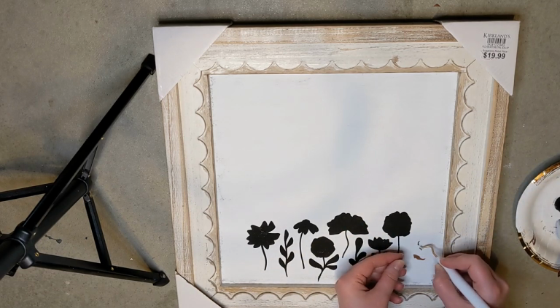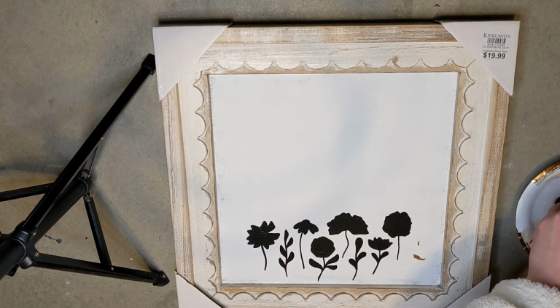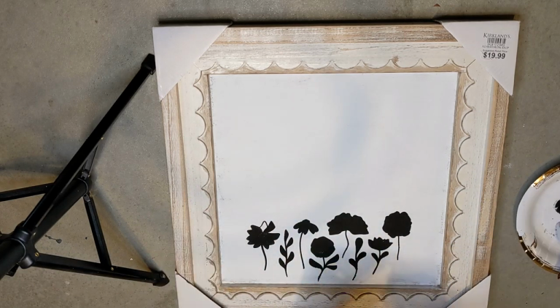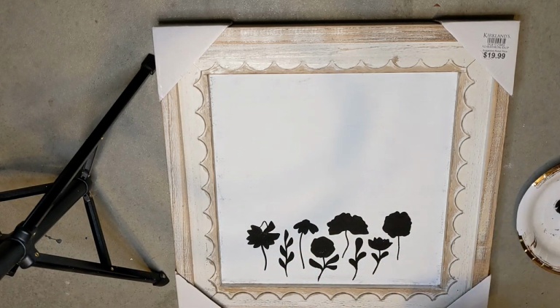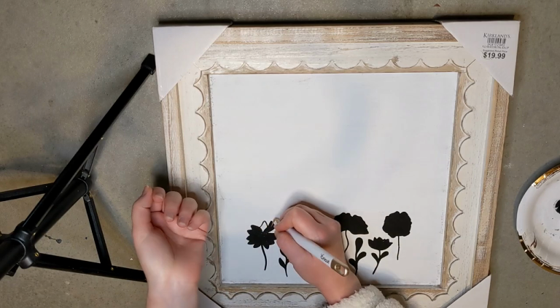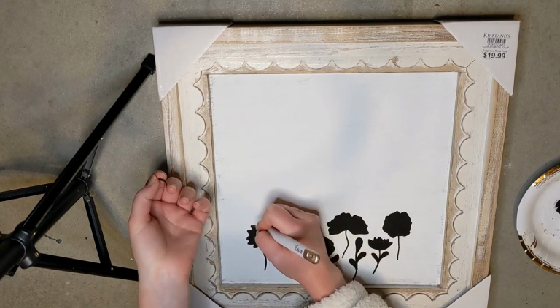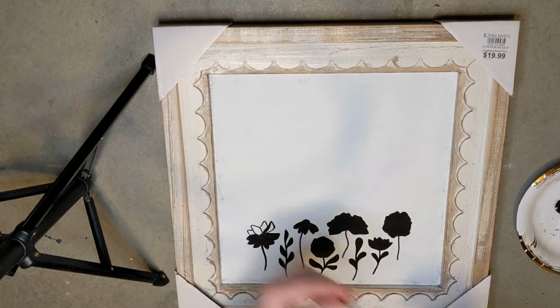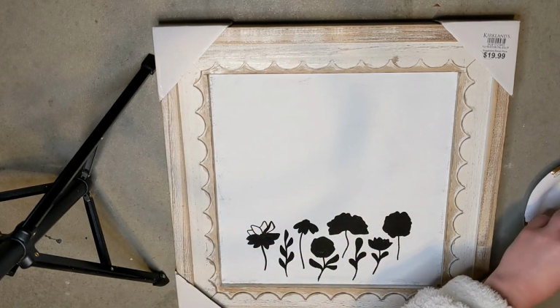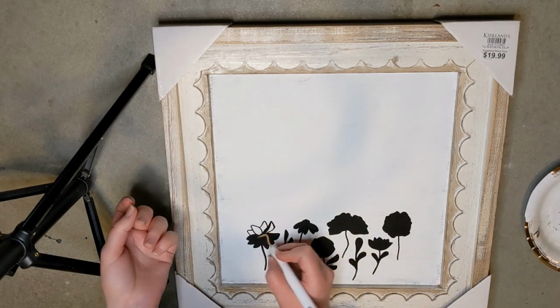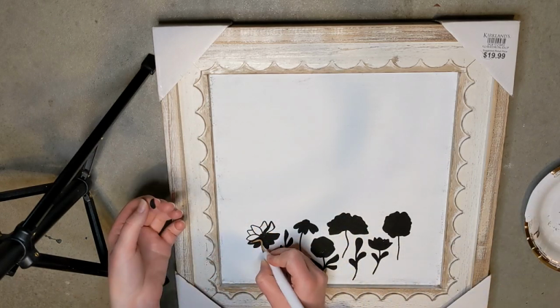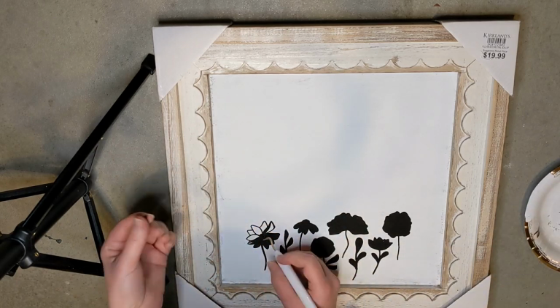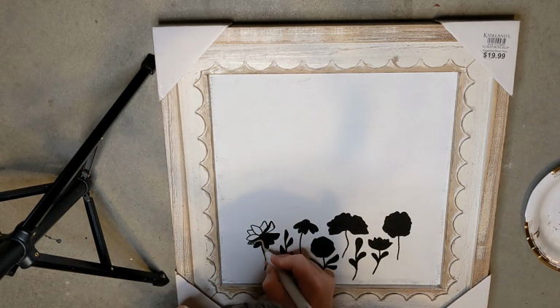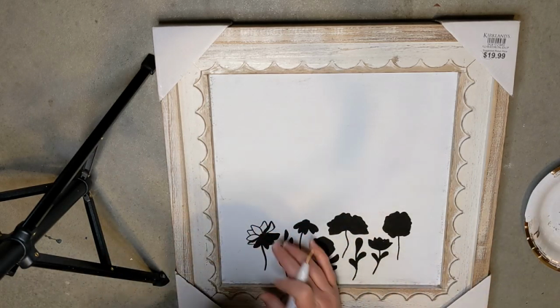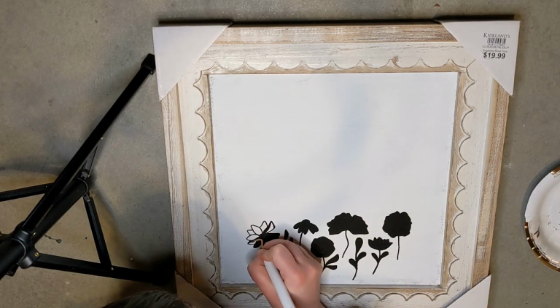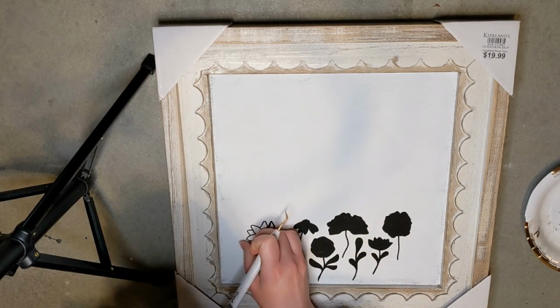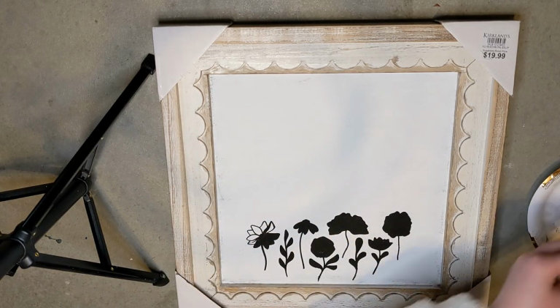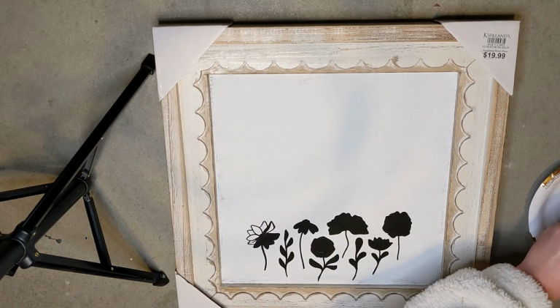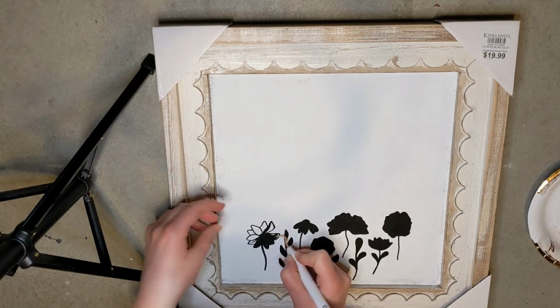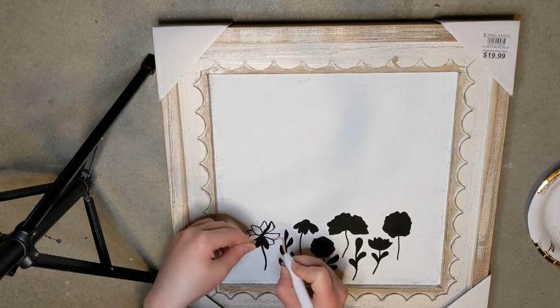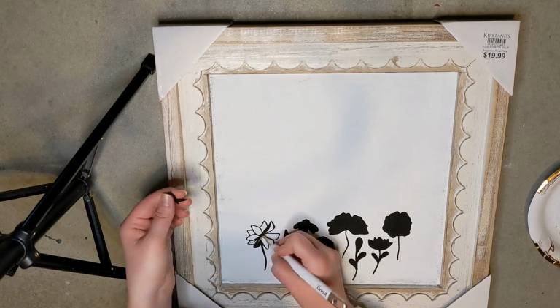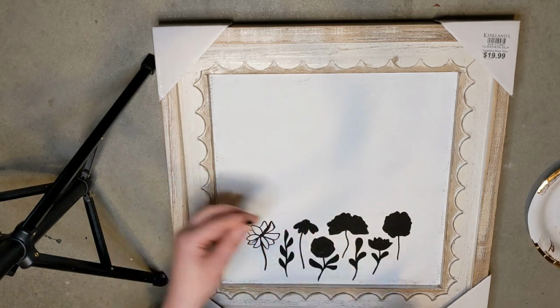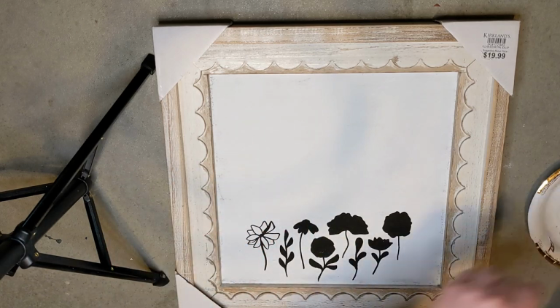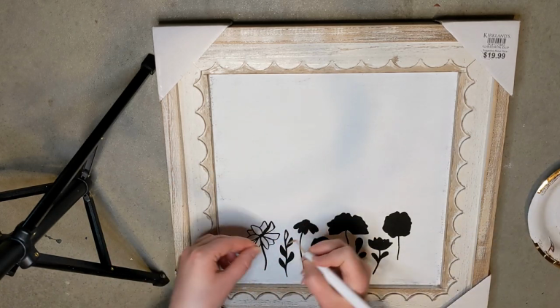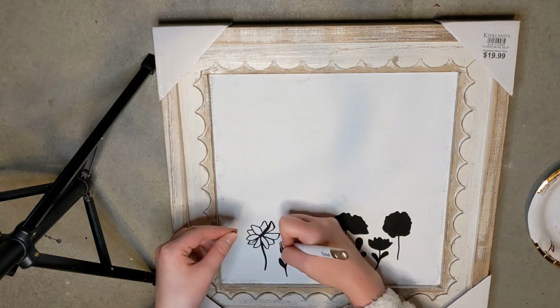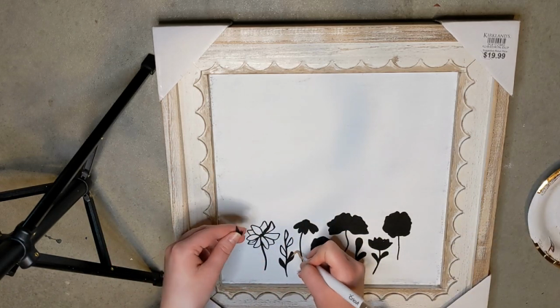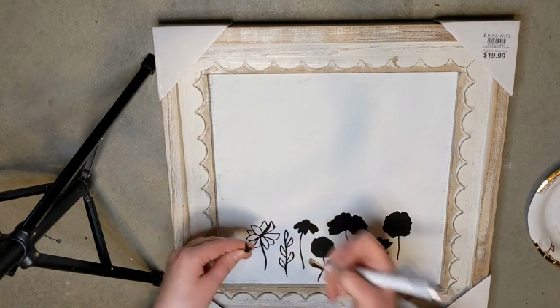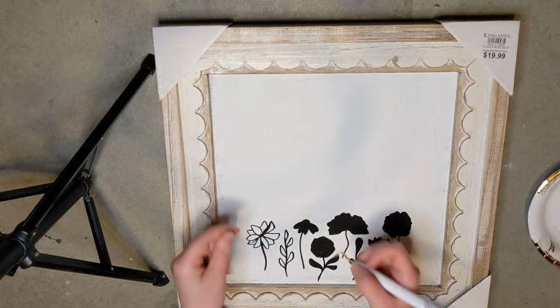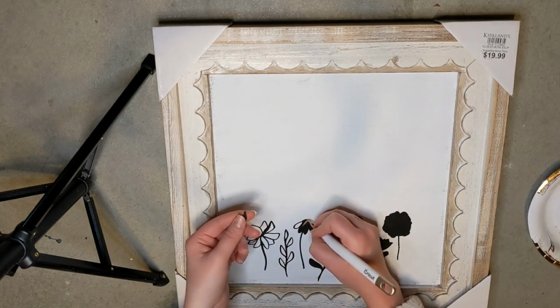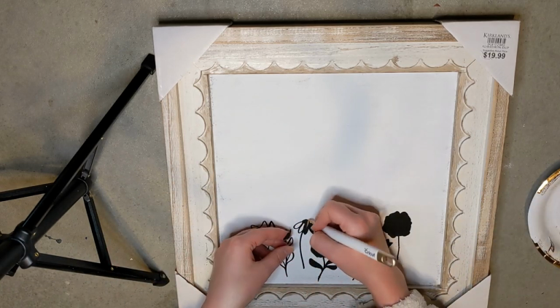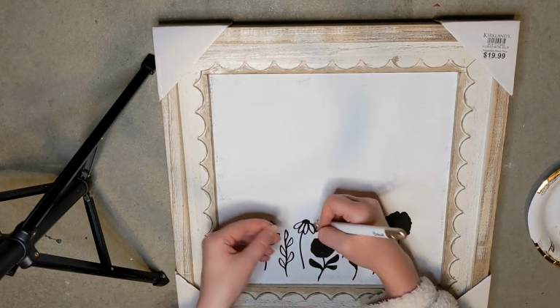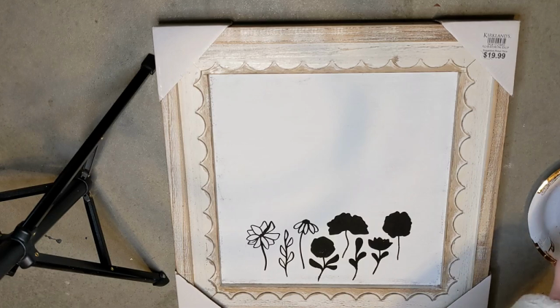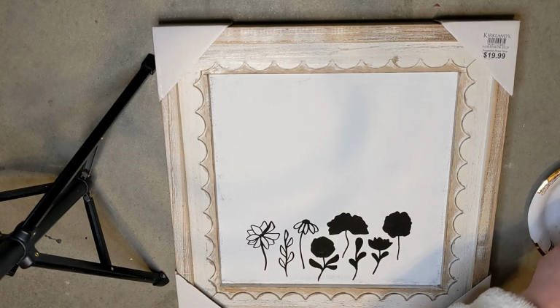I may end up painting over this and doing that later, but this was just a quick project that I wanted to show you guys as one of the options for styling the shelves.